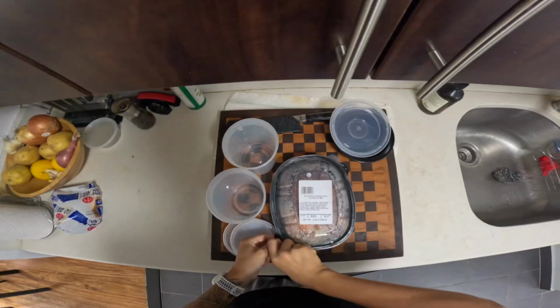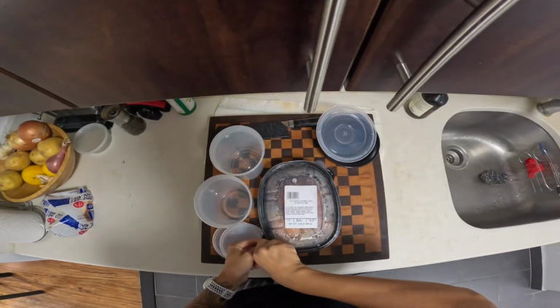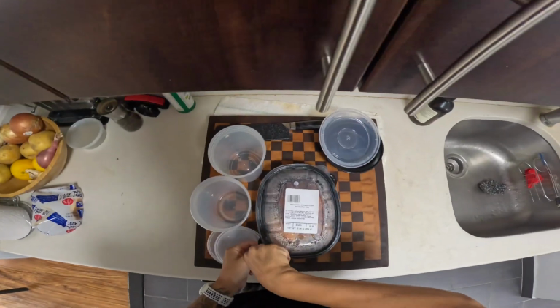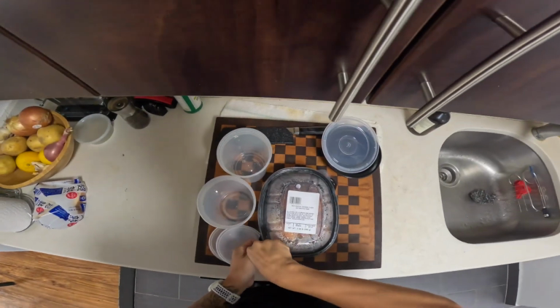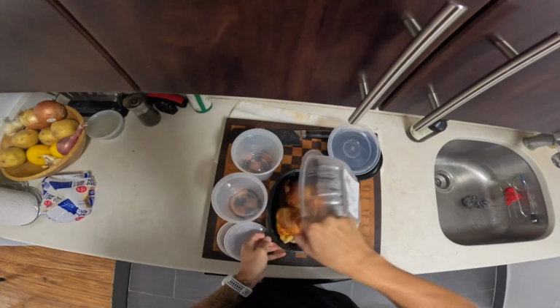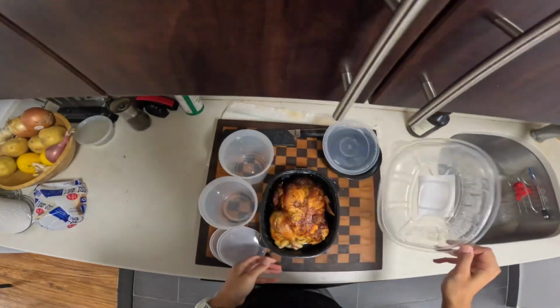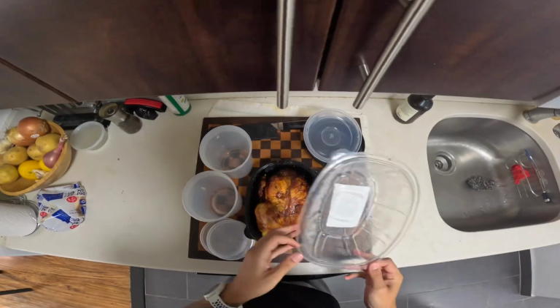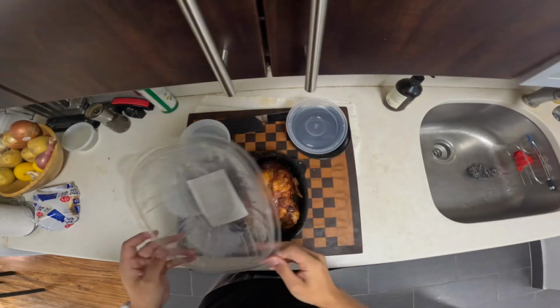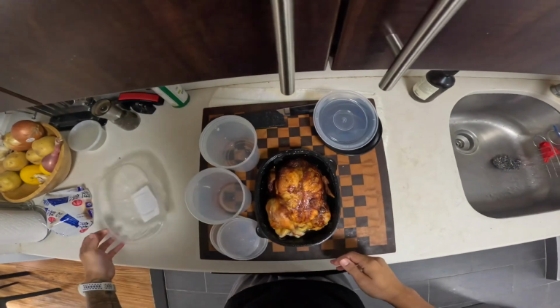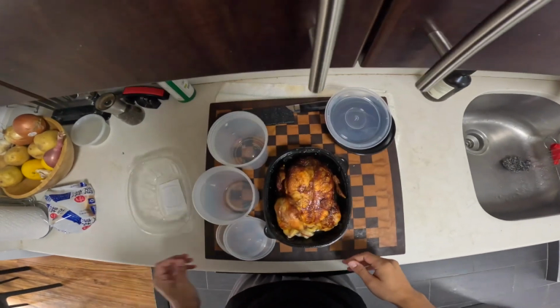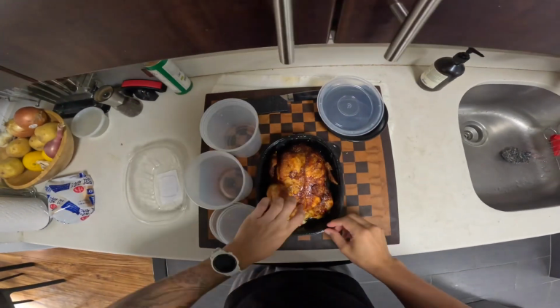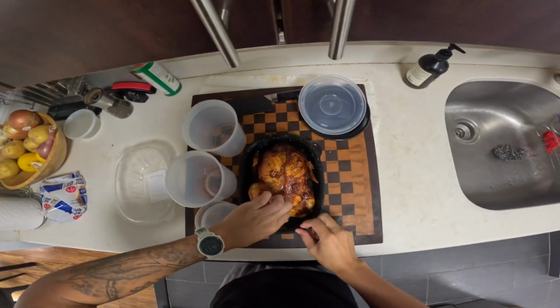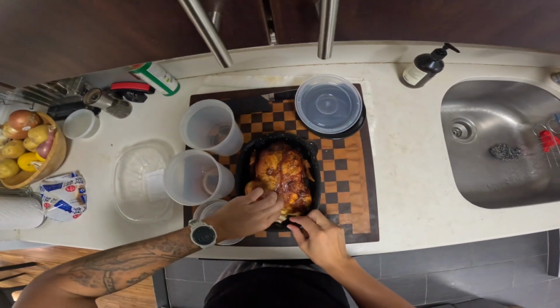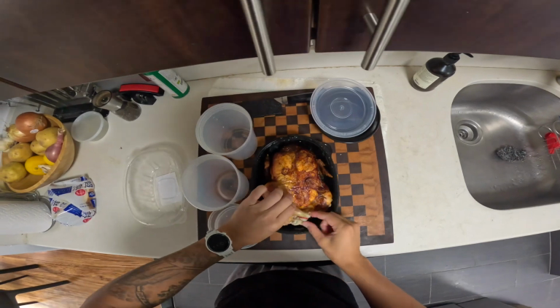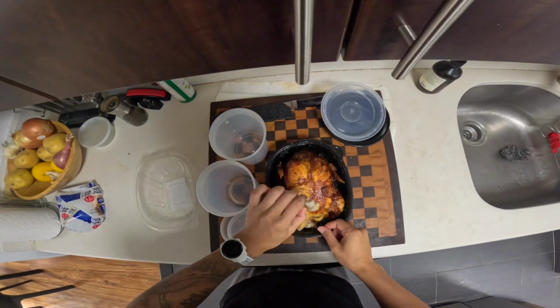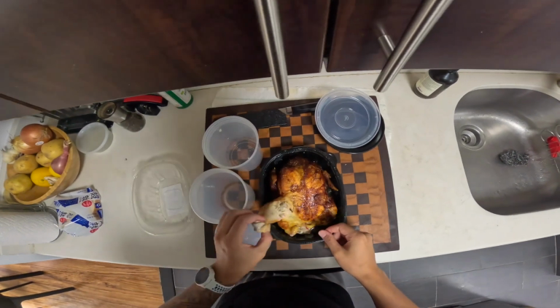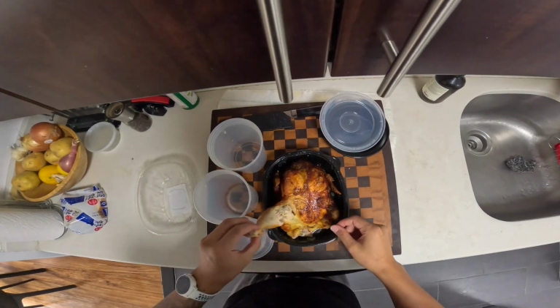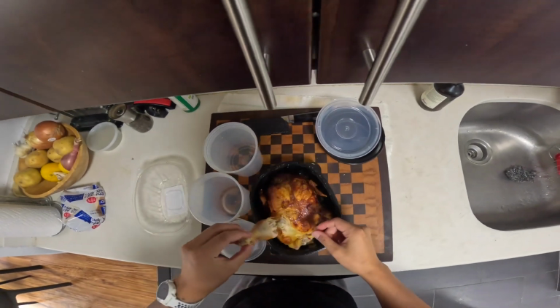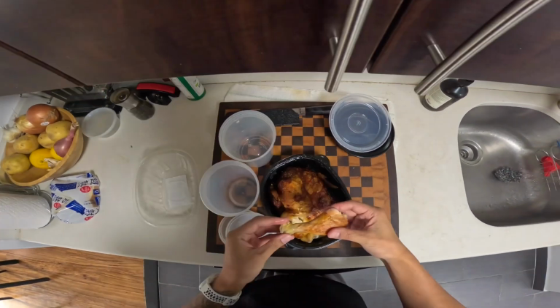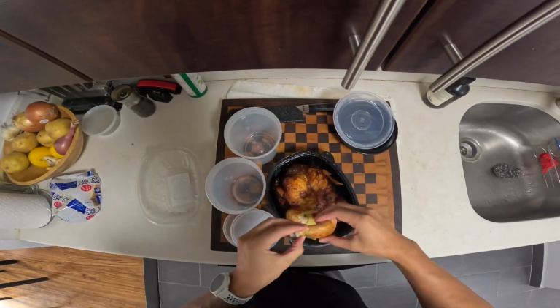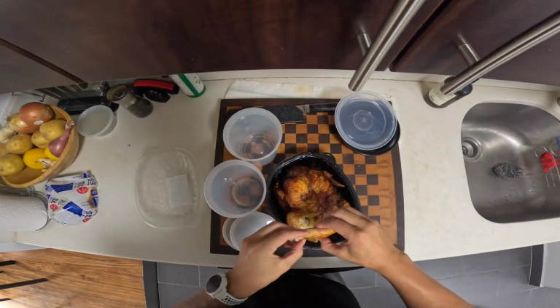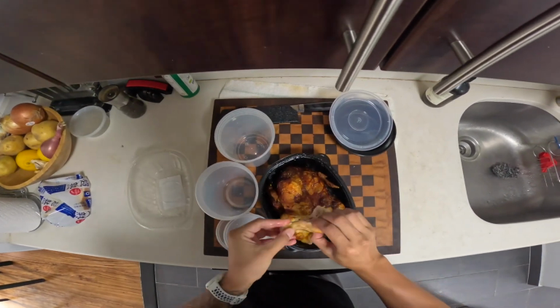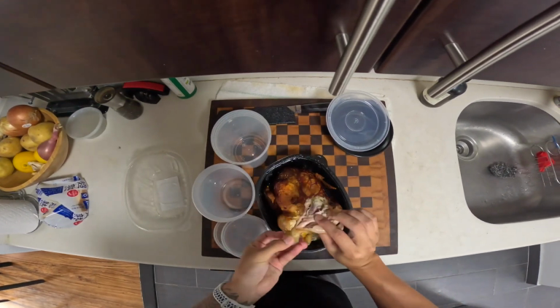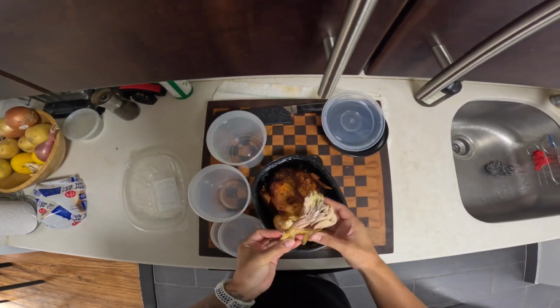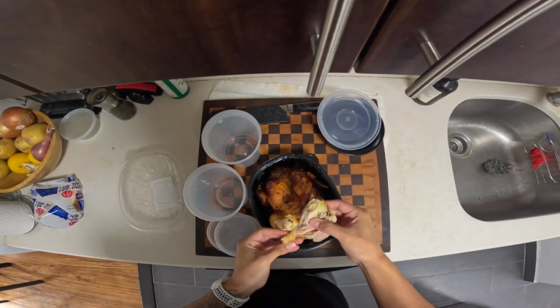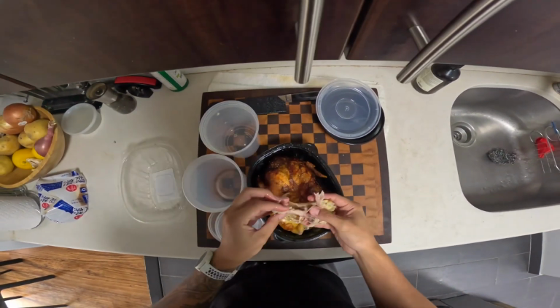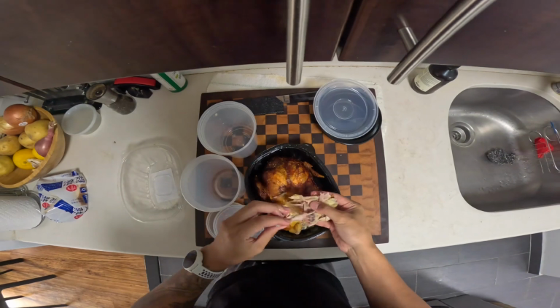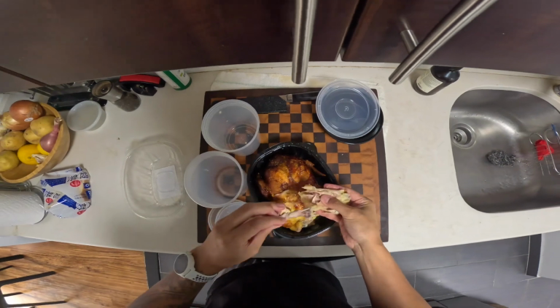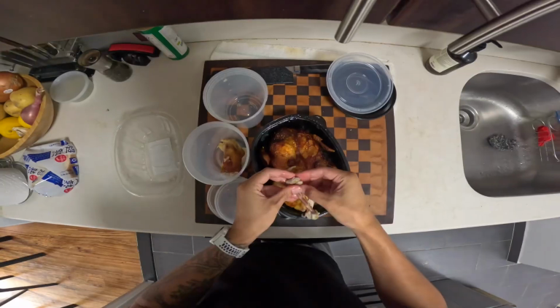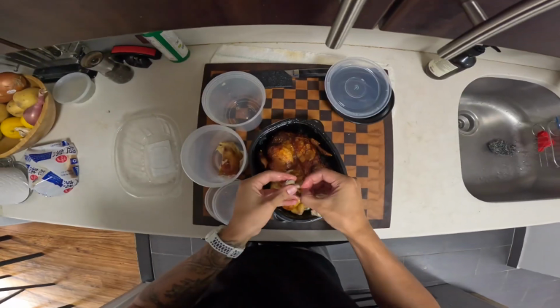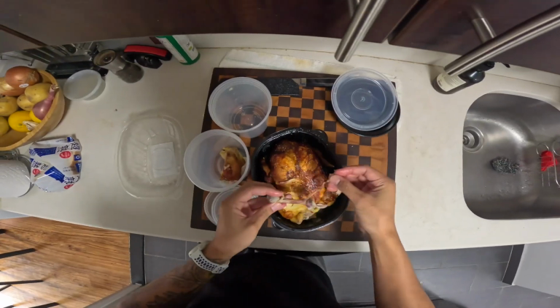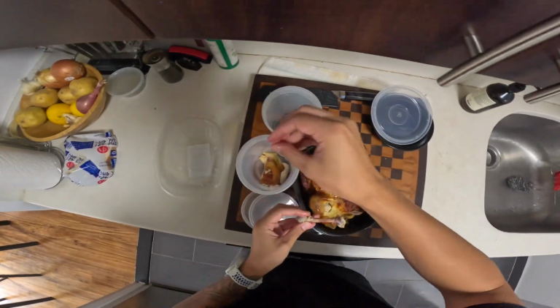Breaking up our rotisserie chicken for the week. I haven't done this in a couple months, but we're back with another rotisserie chicken that we're going to eat throughout the week for different dishes. We're just going to break it up. These are the leg pieces — probably just going to separate dark meat and white meat.